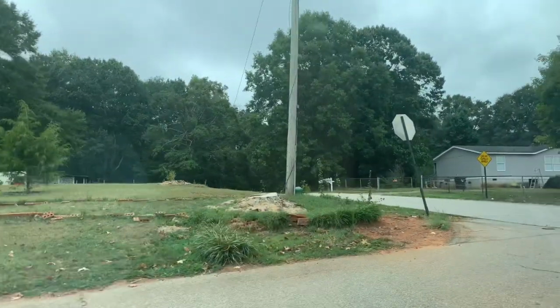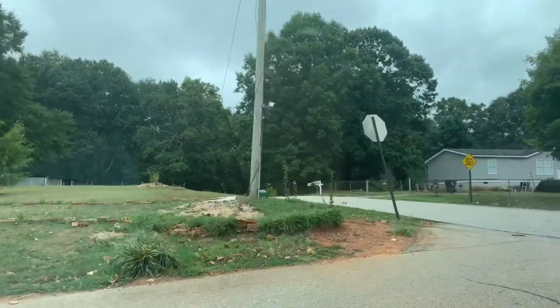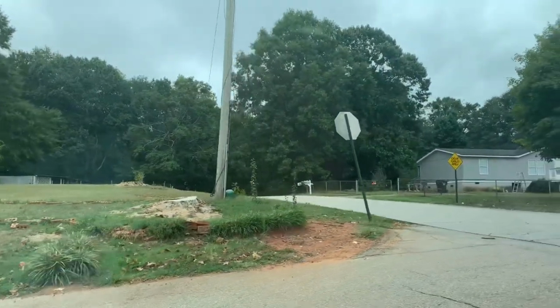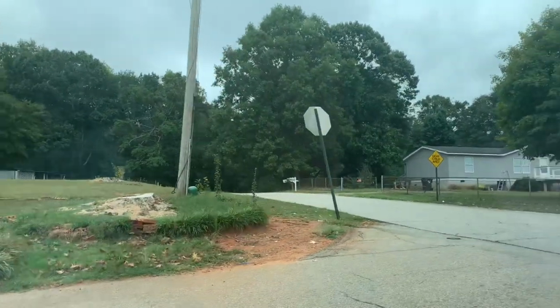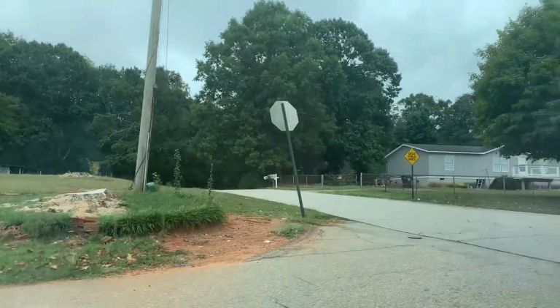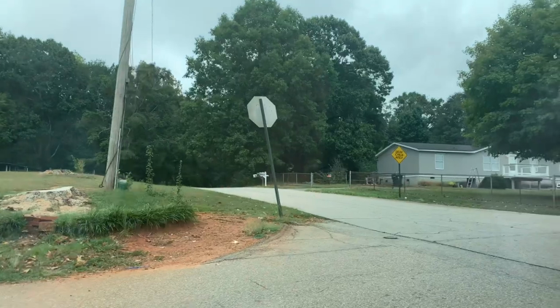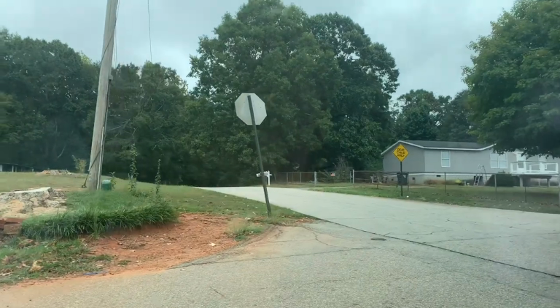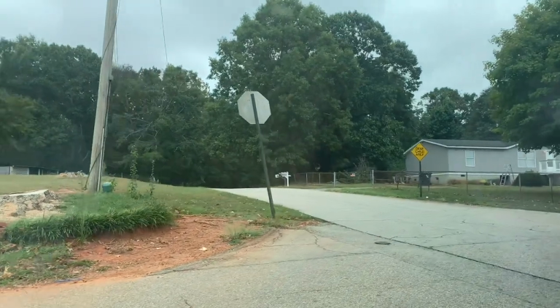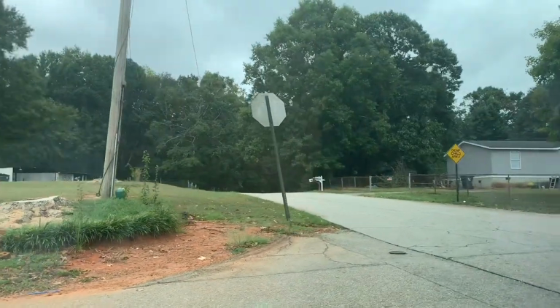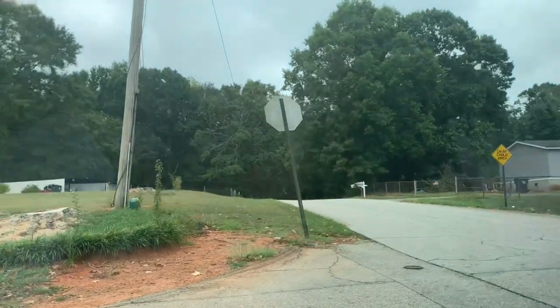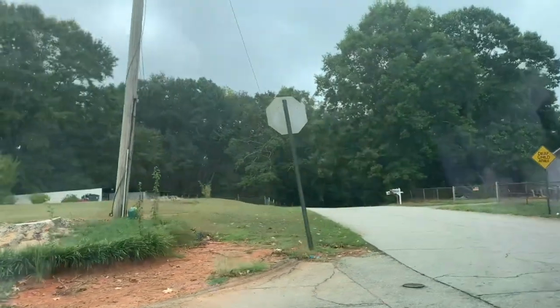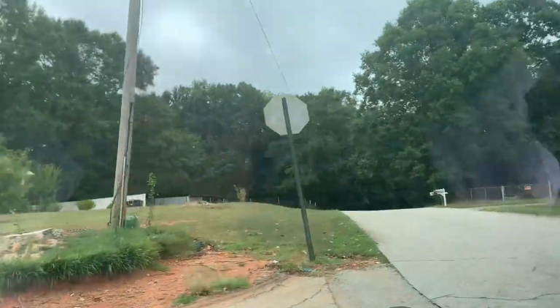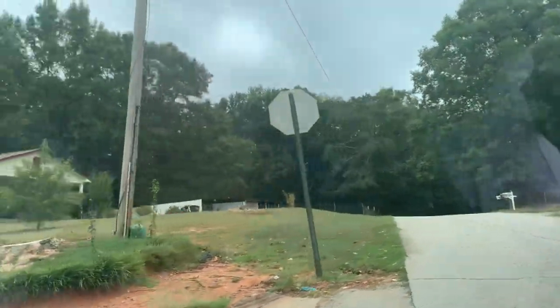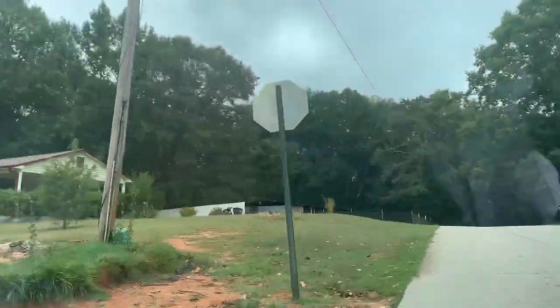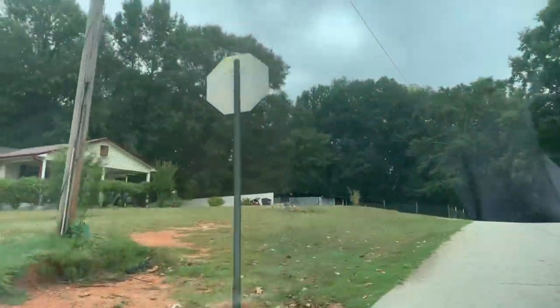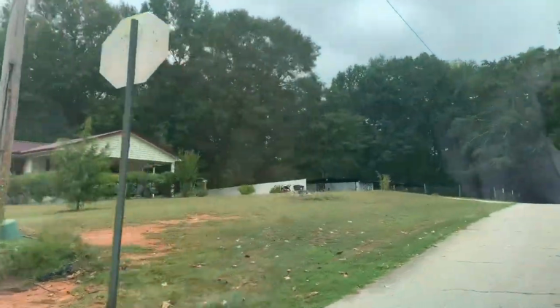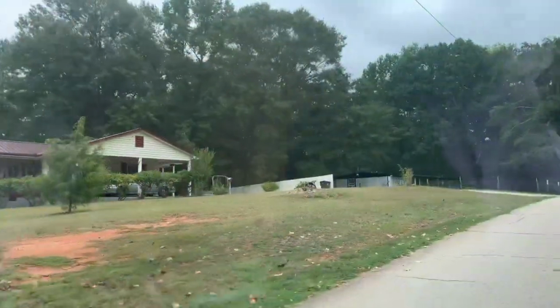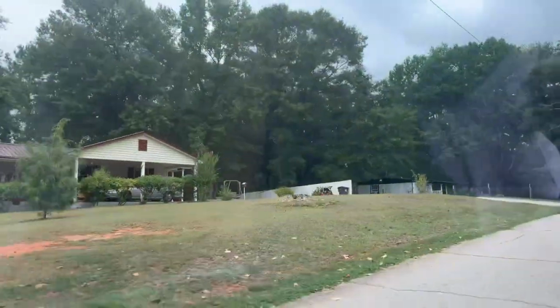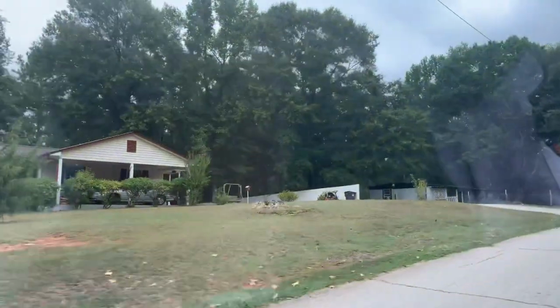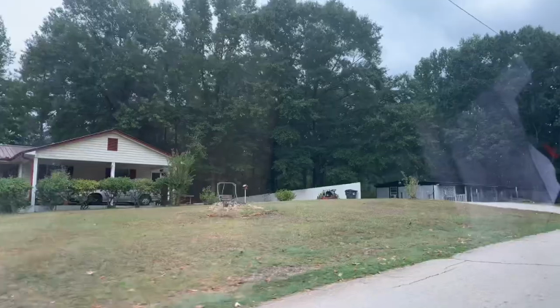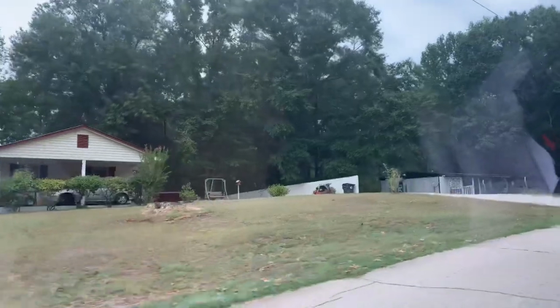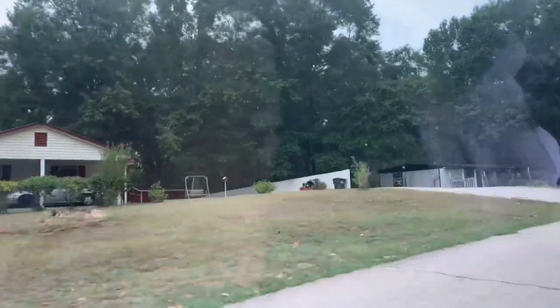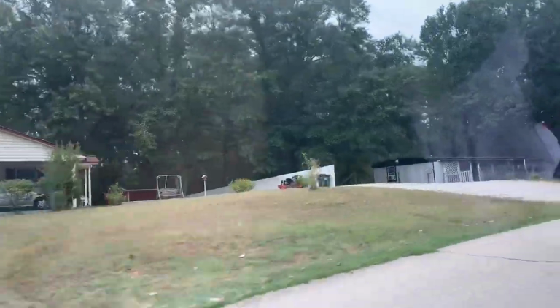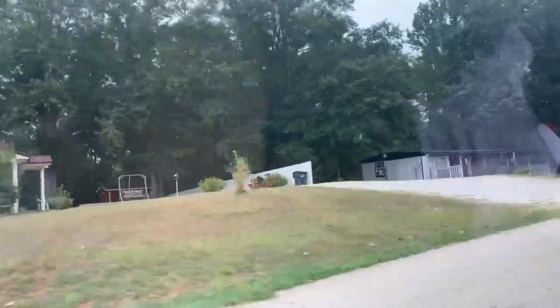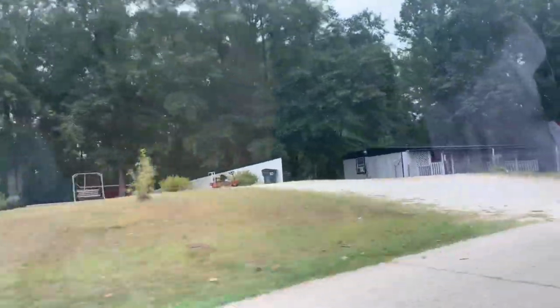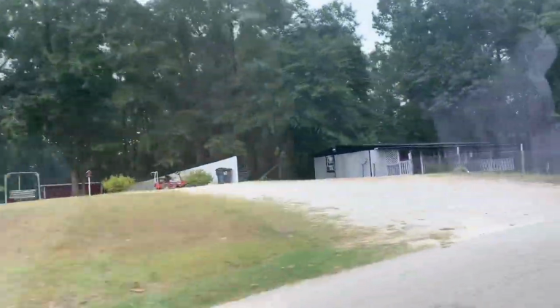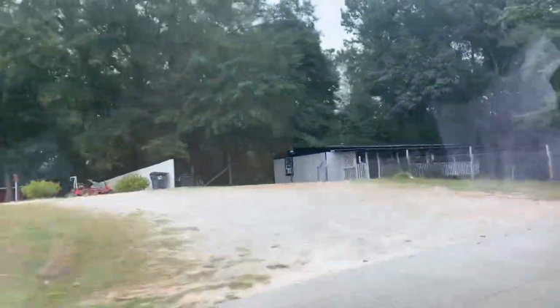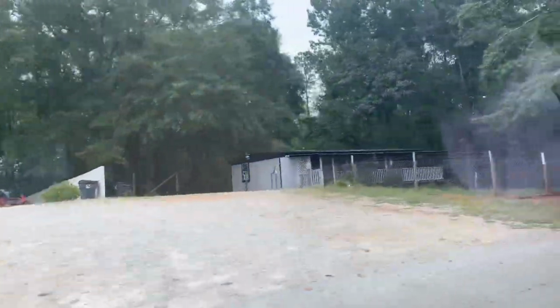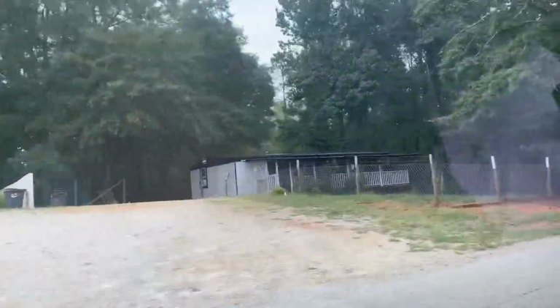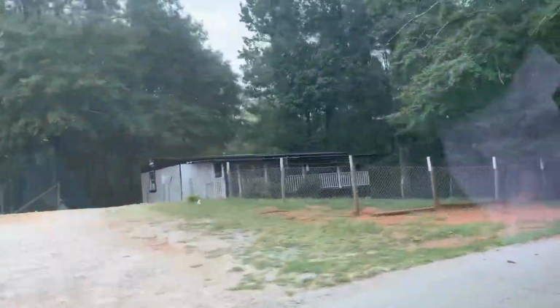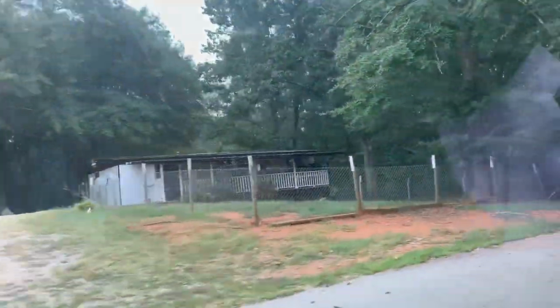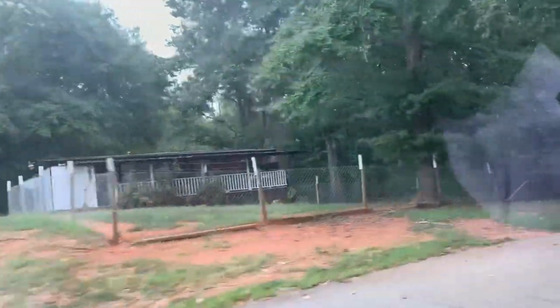I'm all the way in the woods. I'm not really worried about people finding where I live unless you live around the corner. But yeah, here we are turning into my house.